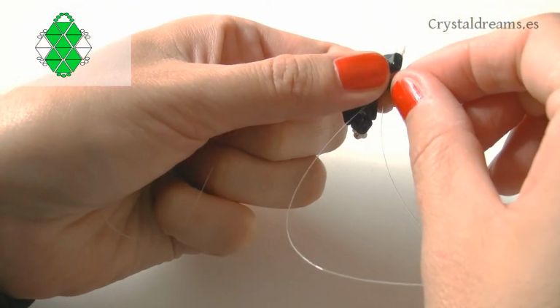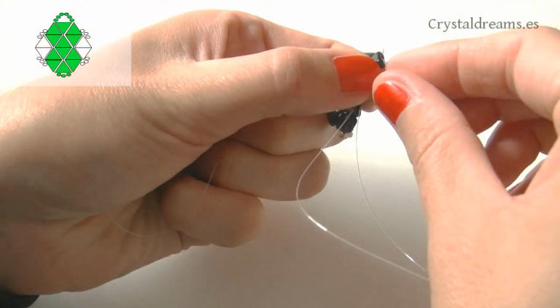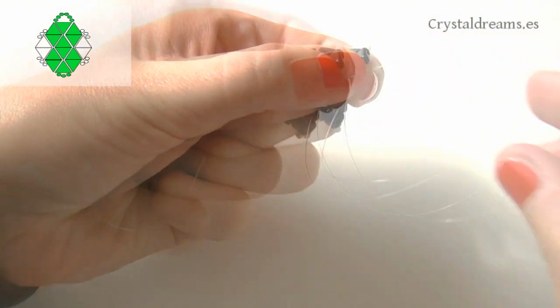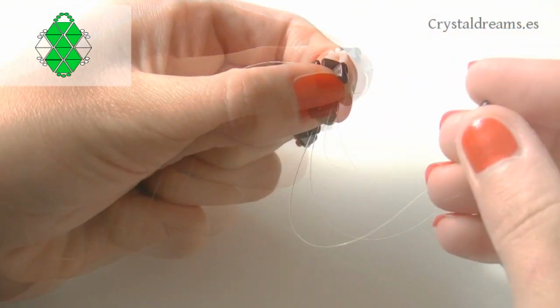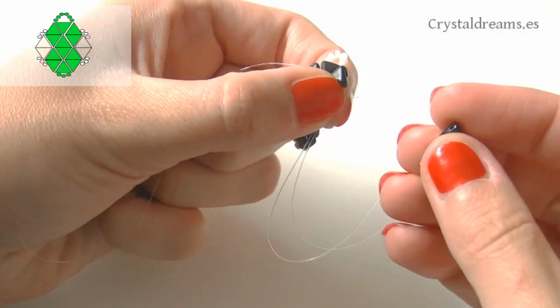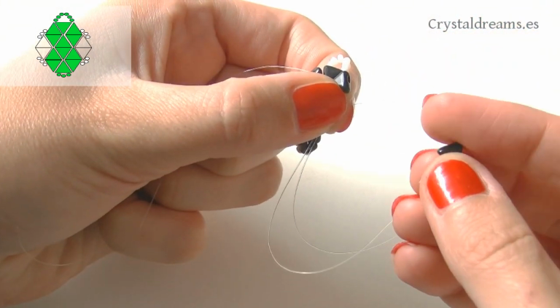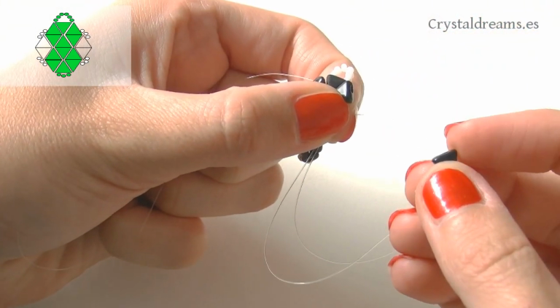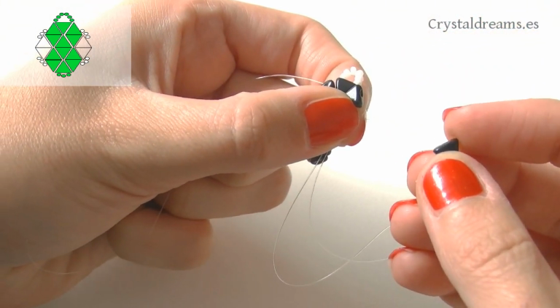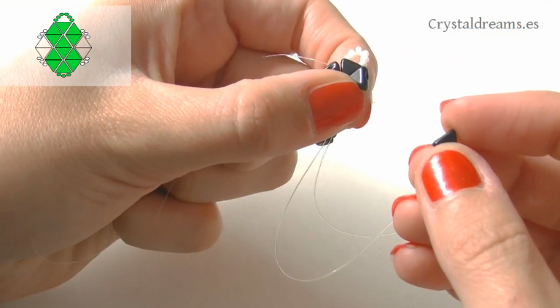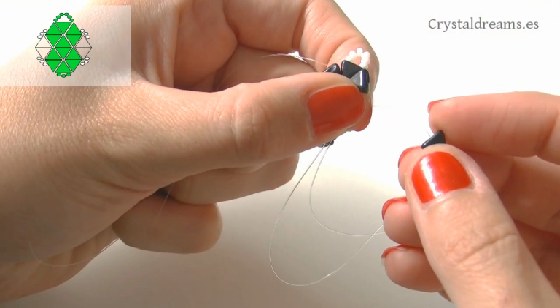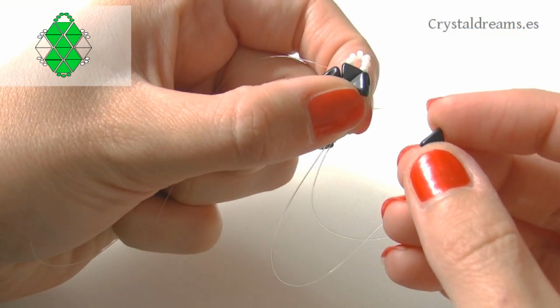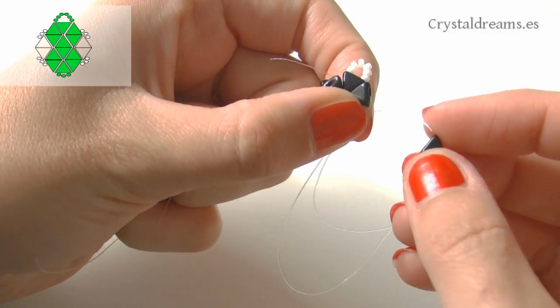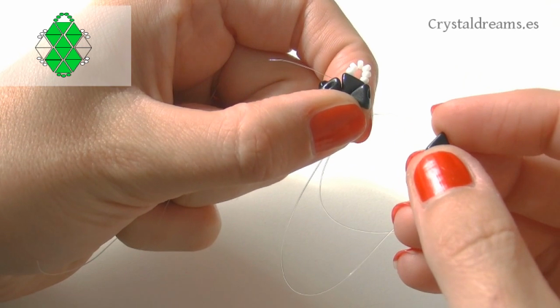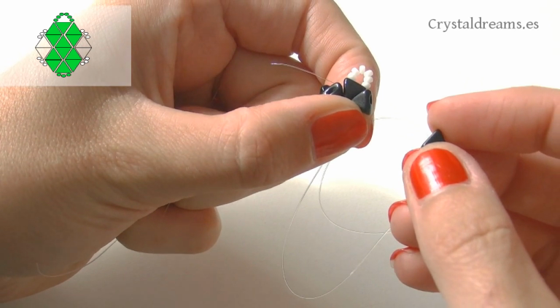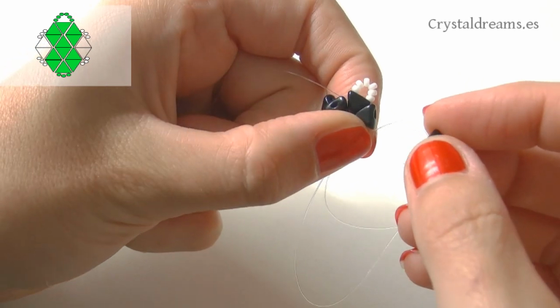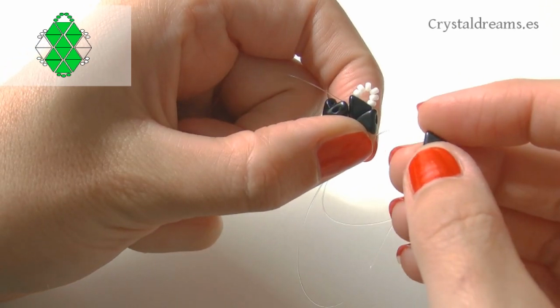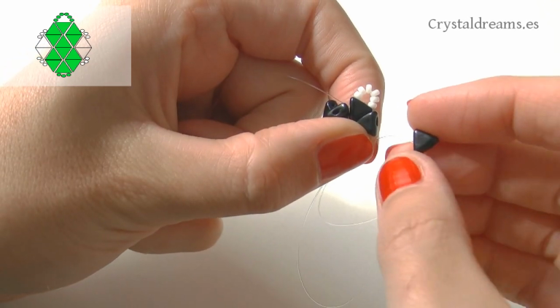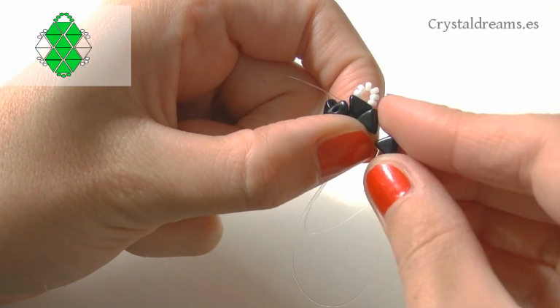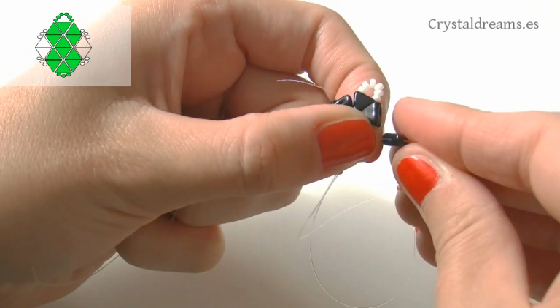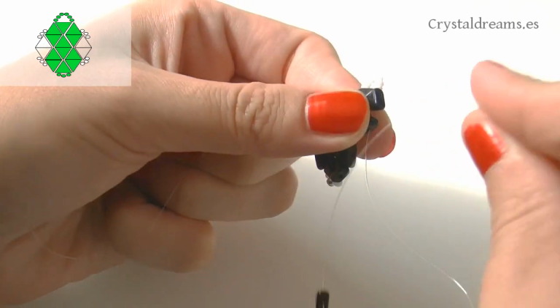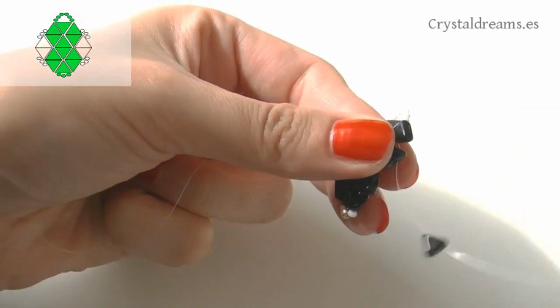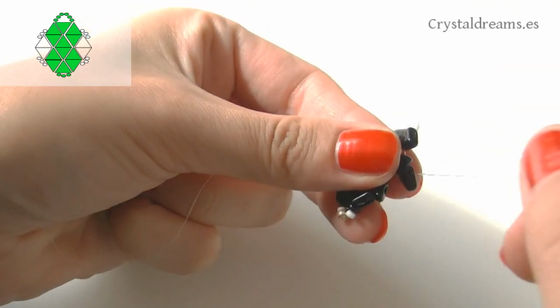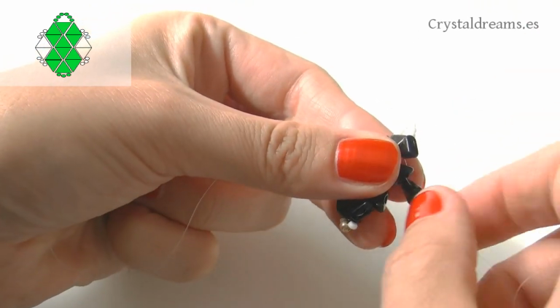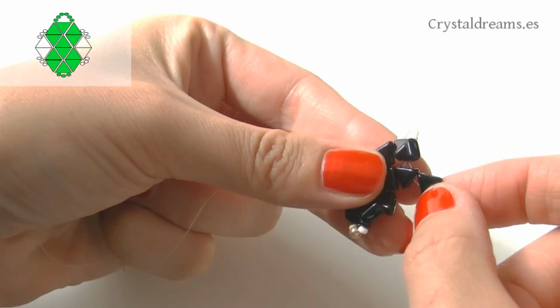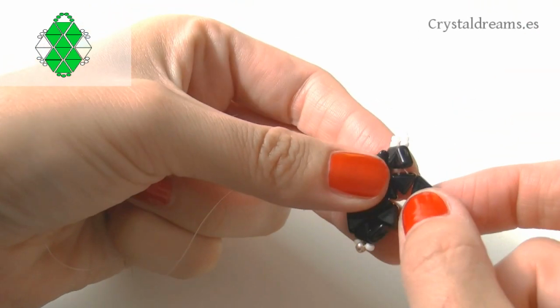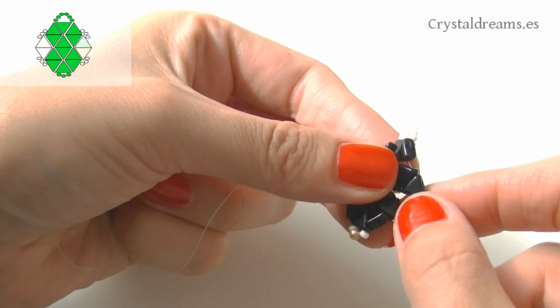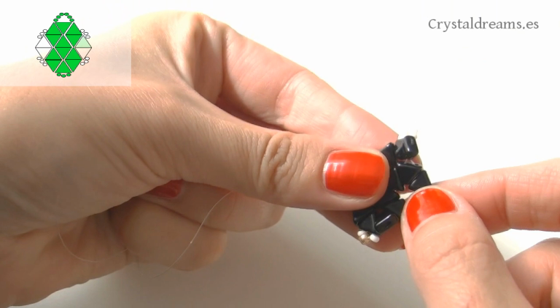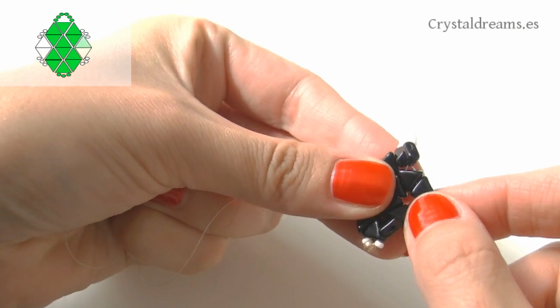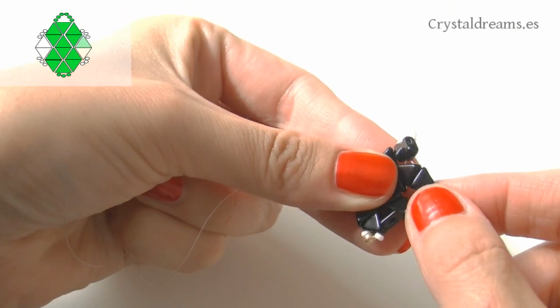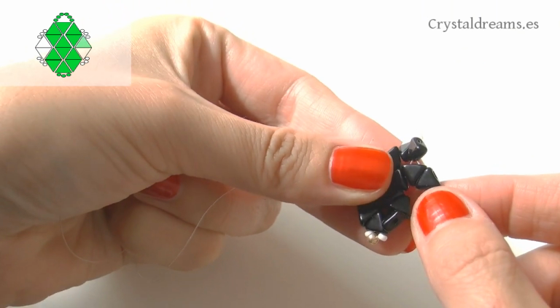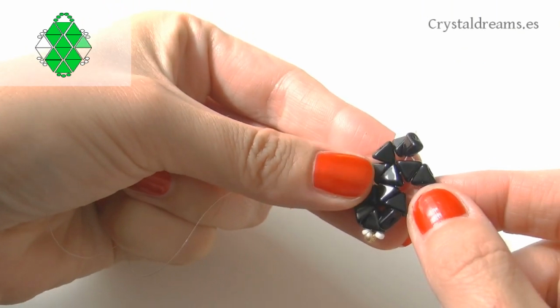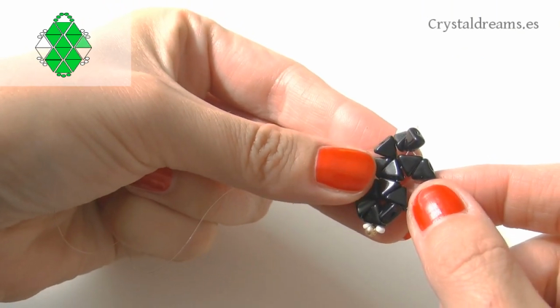Once you have both tips passed down, insert the two Keops — the first right-way-up and the second inverted — and close the hexagon by passing the thread through the external Keops at the bottom.